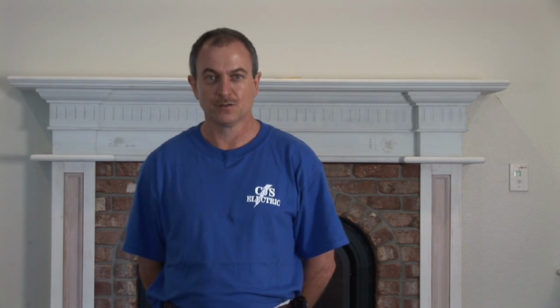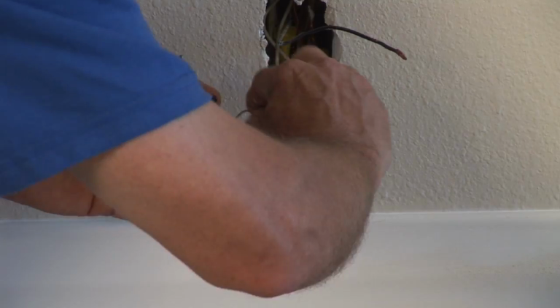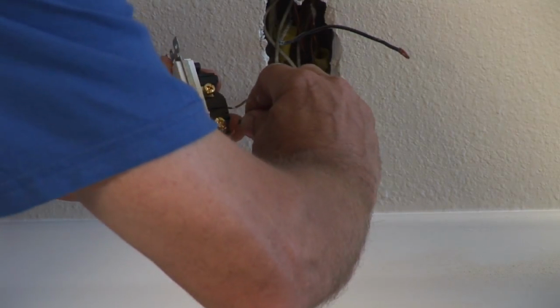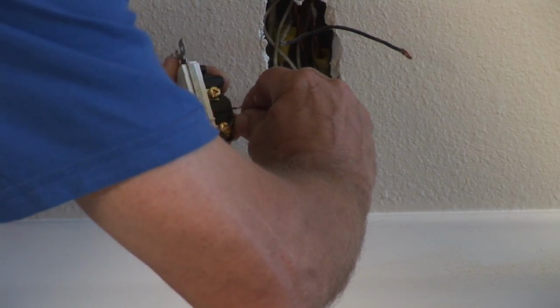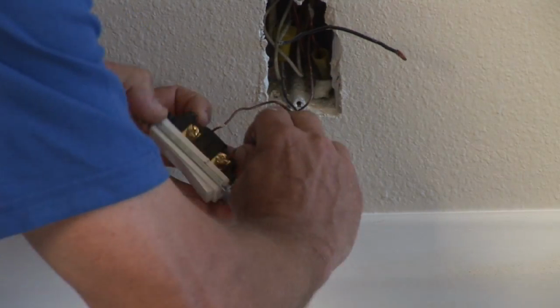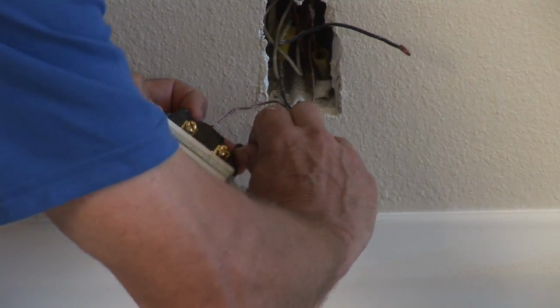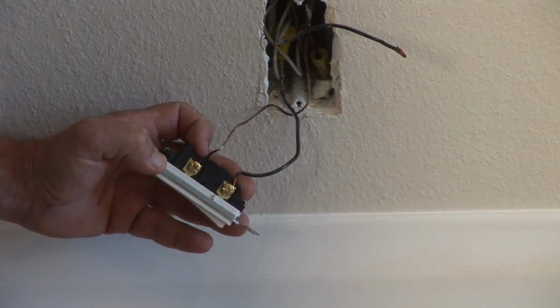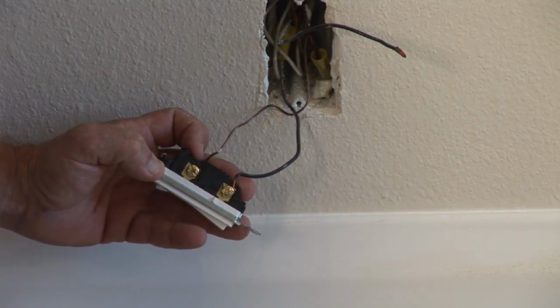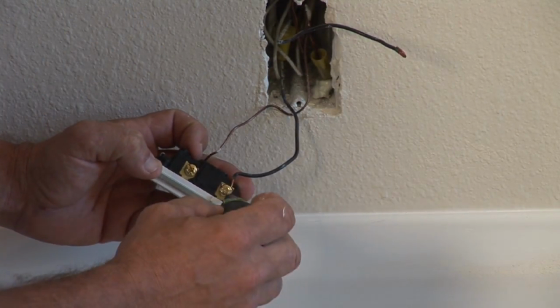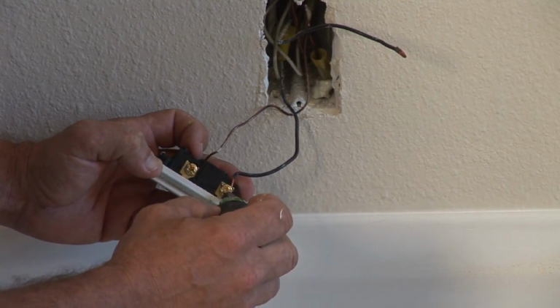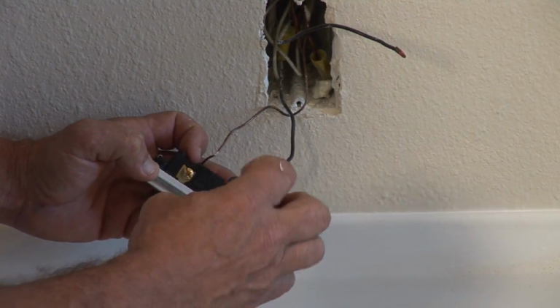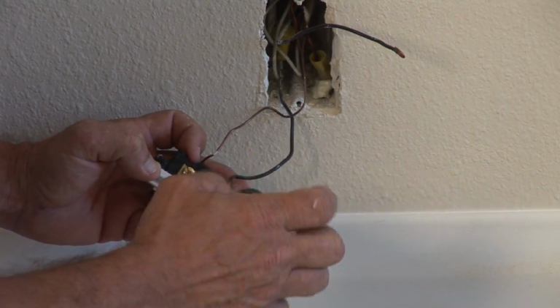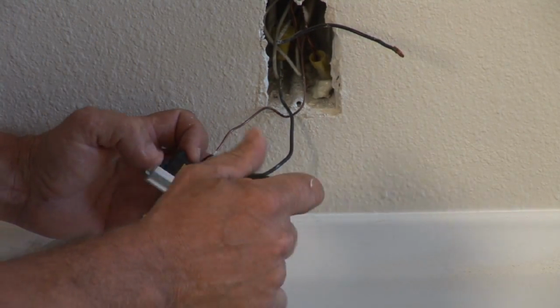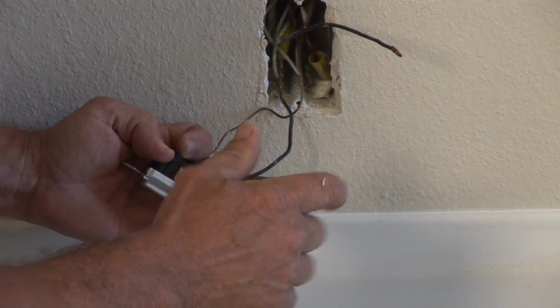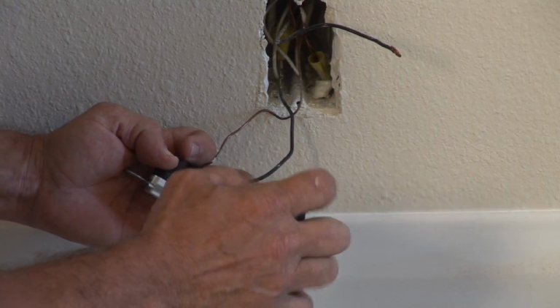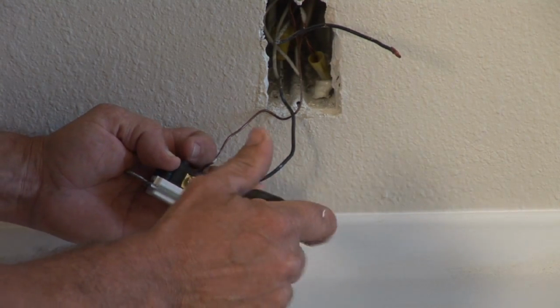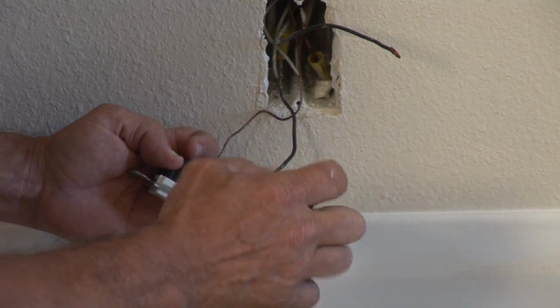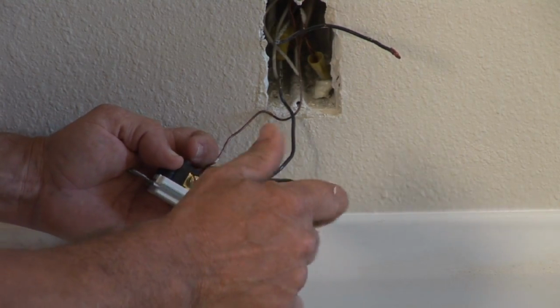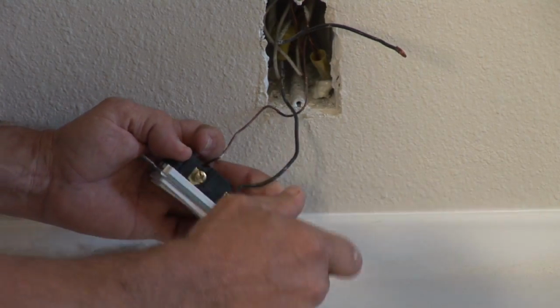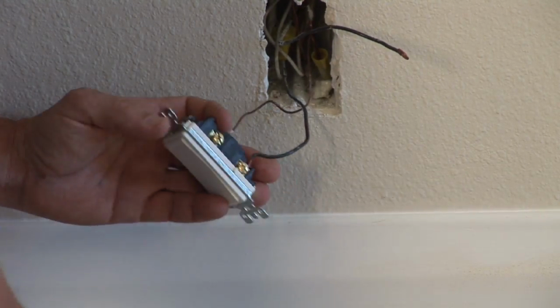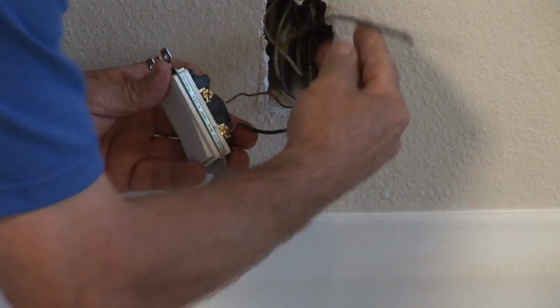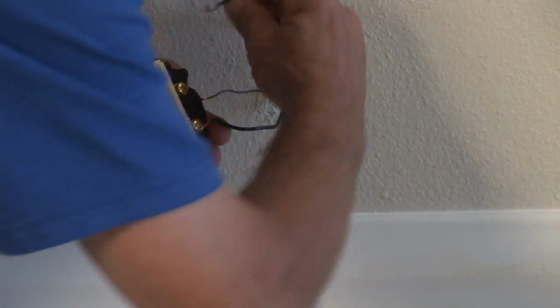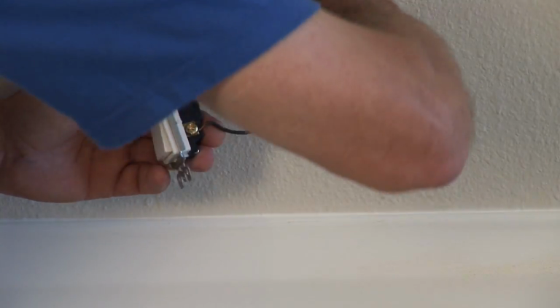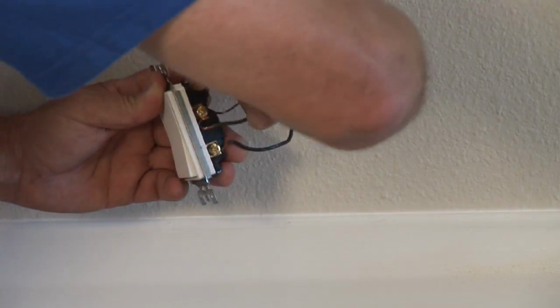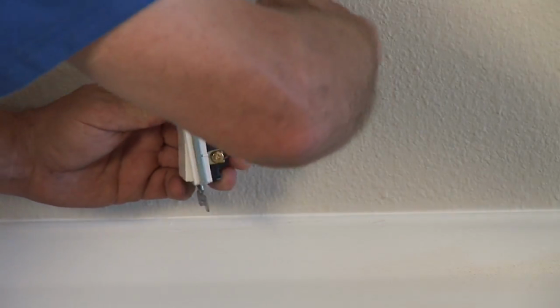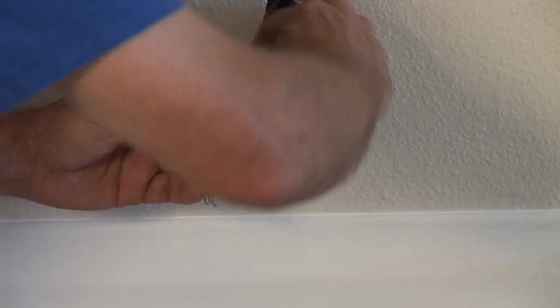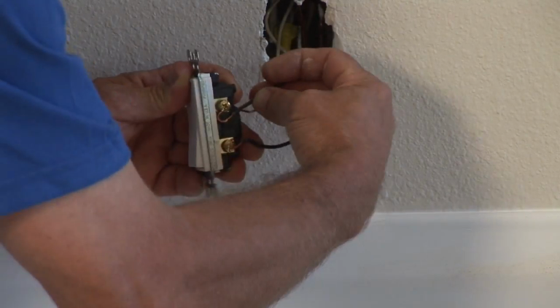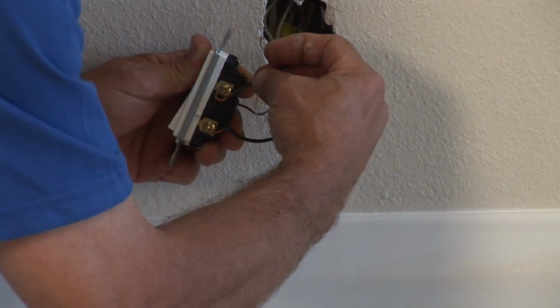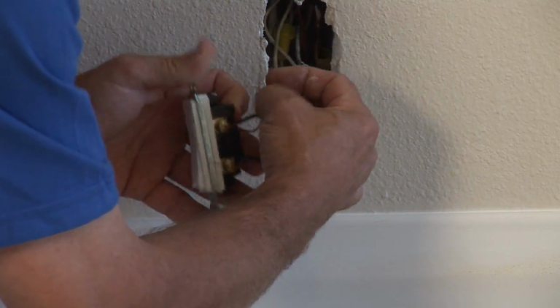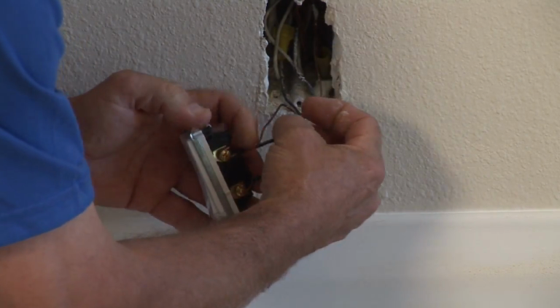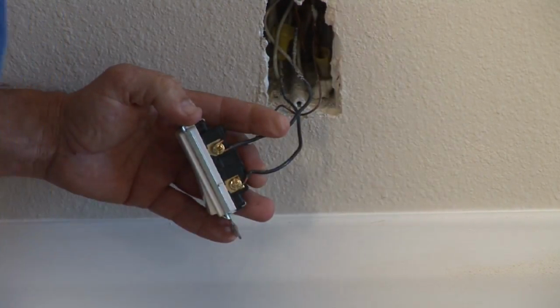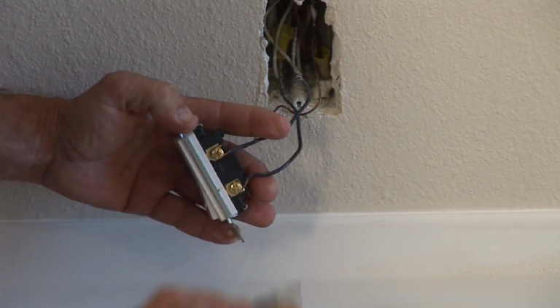What we need to do is interrupt that black wire with a single pole switch. Take the black wire that's coming in and put it on the top screw of your single pole switch. Take the black wire that's leaving downstream — the one that you want switched — and put it on the bottom screw of the switch.